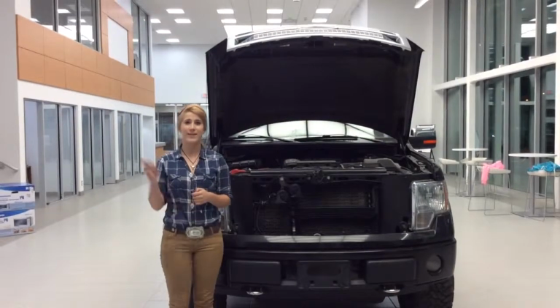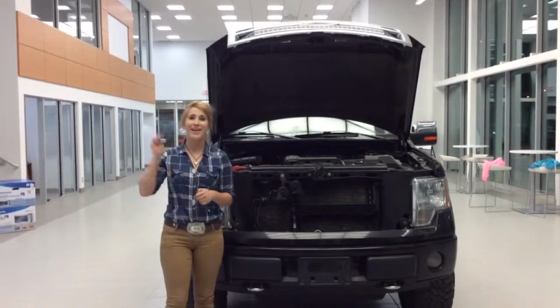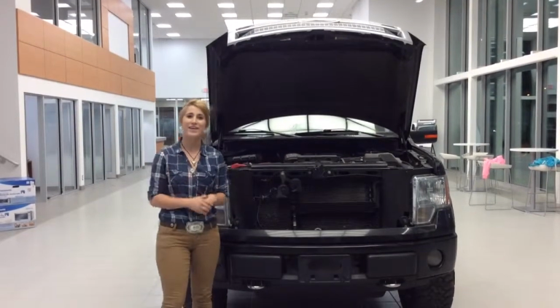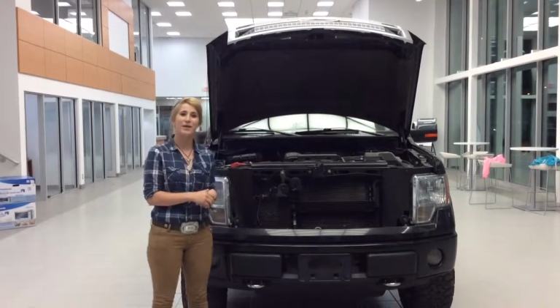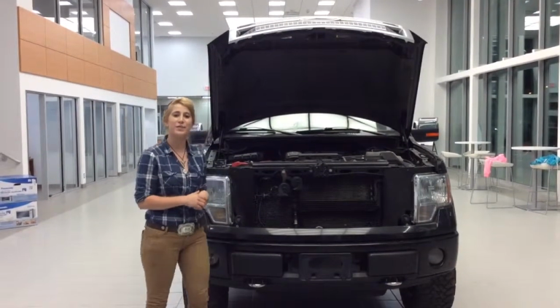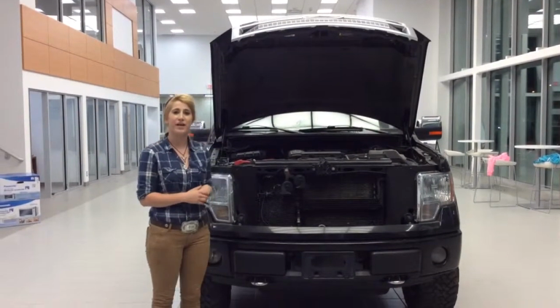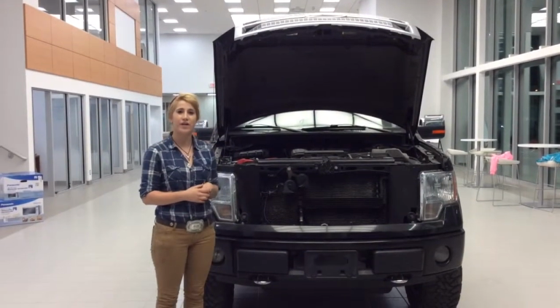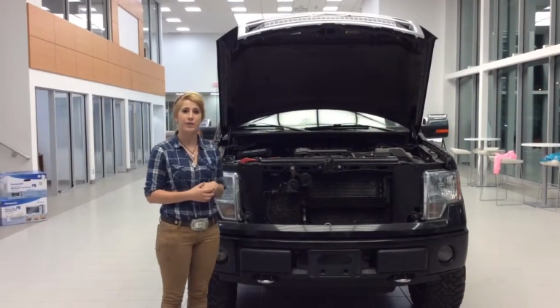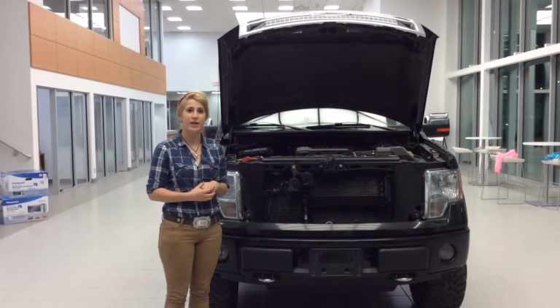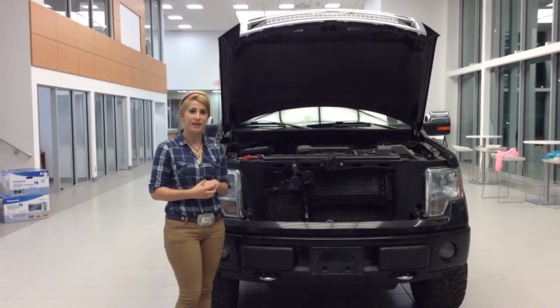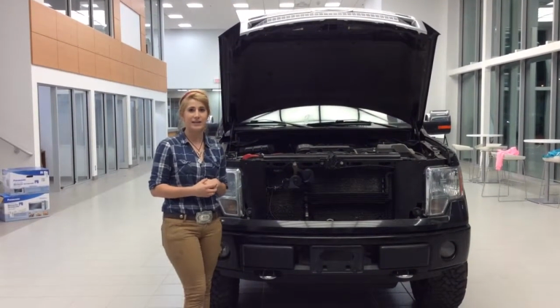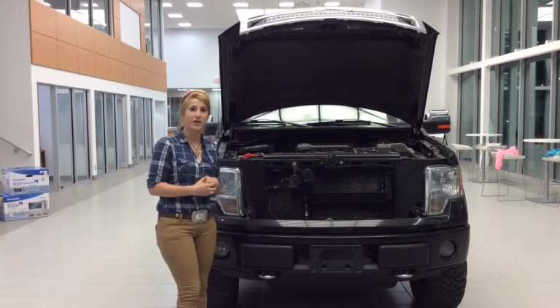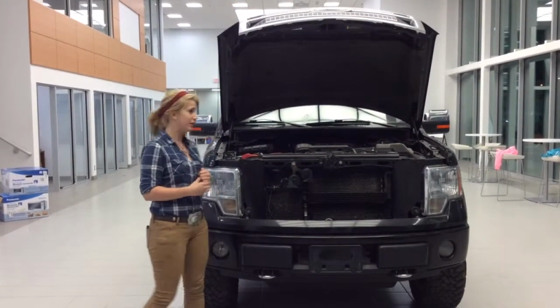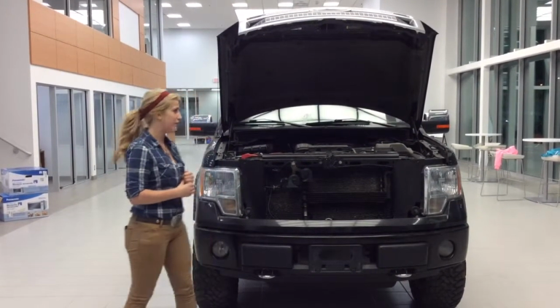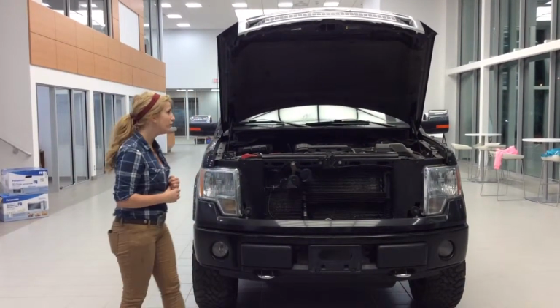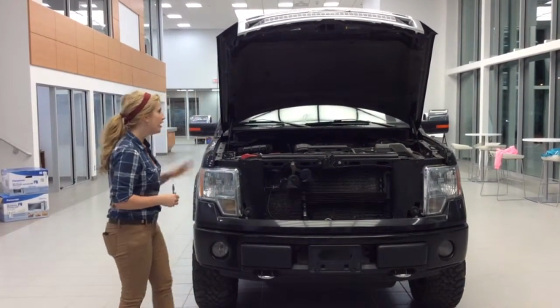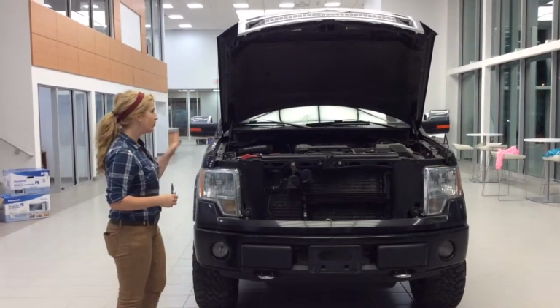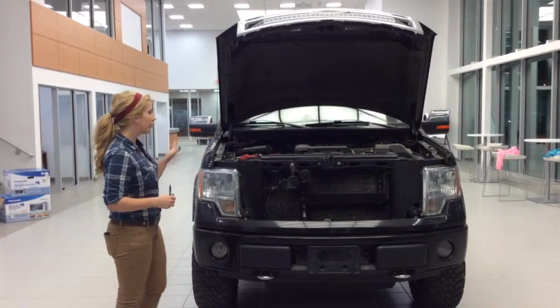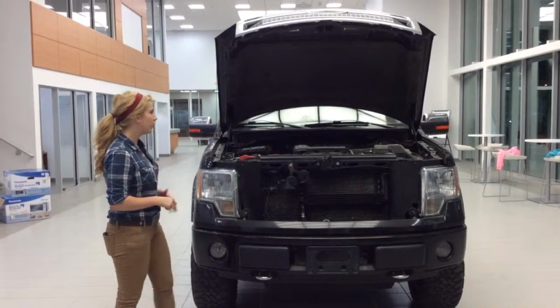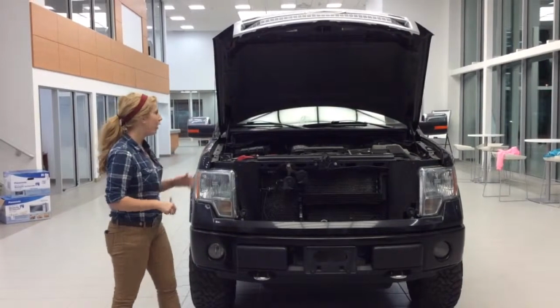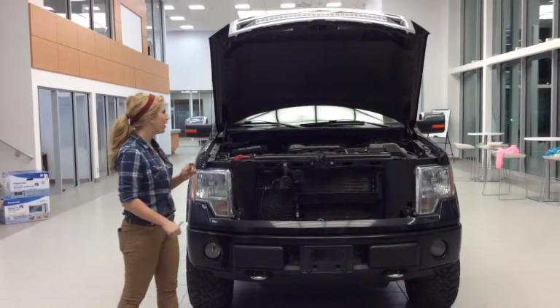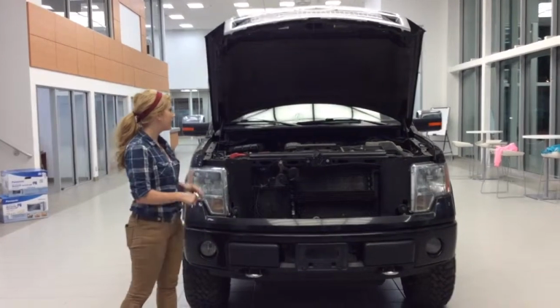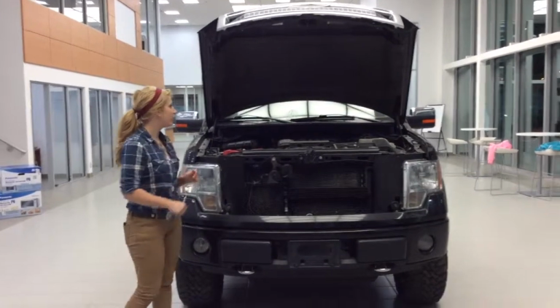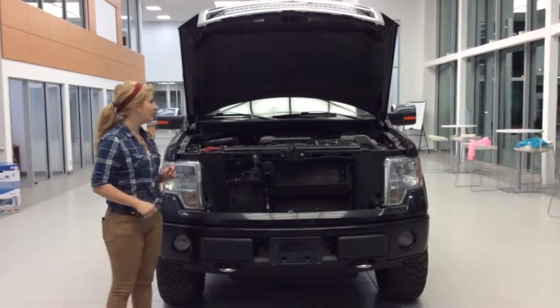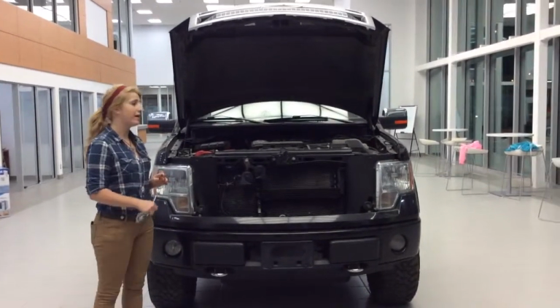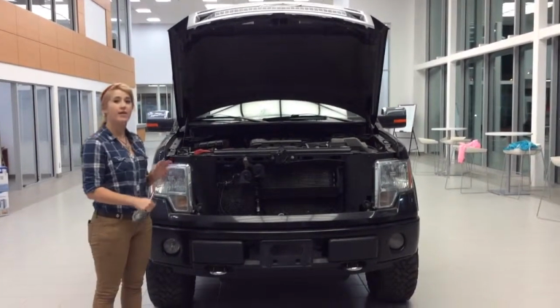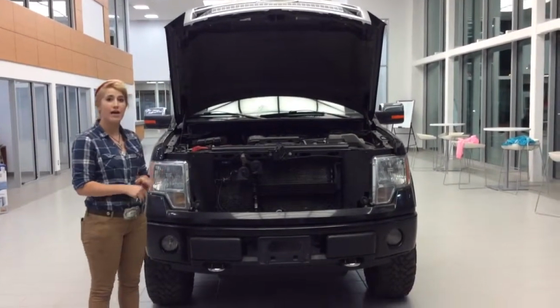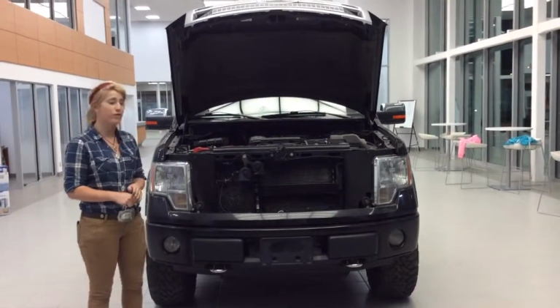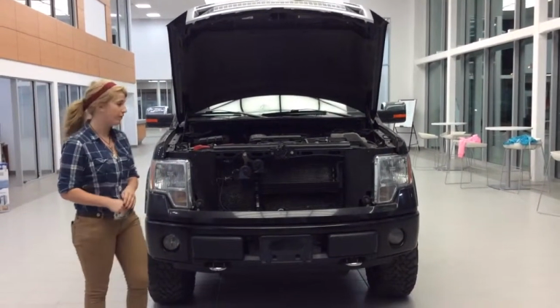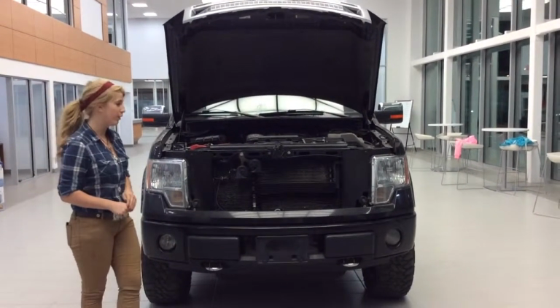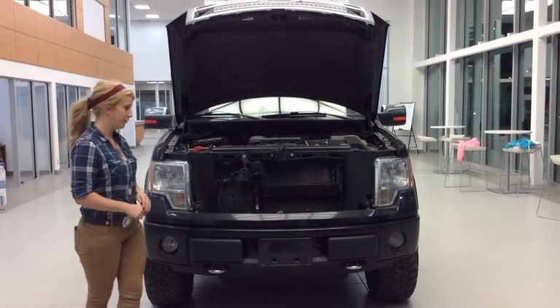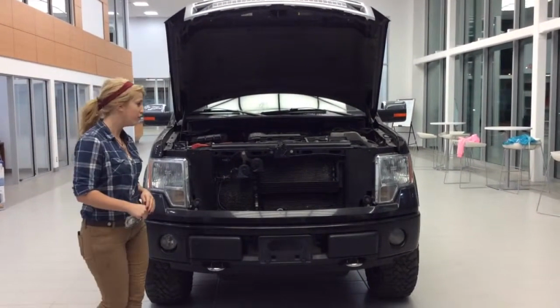Hey there, my name is Kiana. I'm from LA Nissan here in Leduc. I just did a quick walk around a 2010 F-150 Platinum Edition.